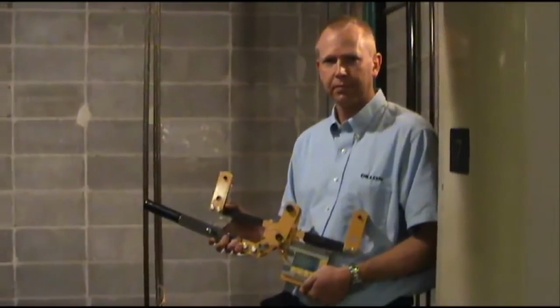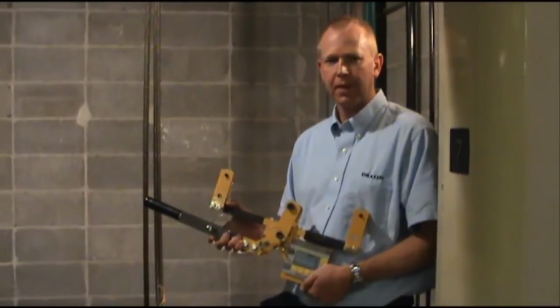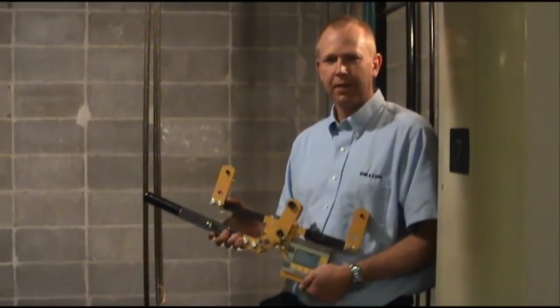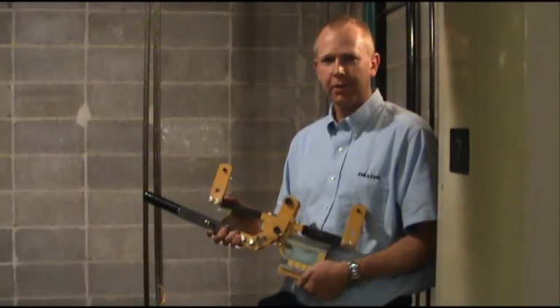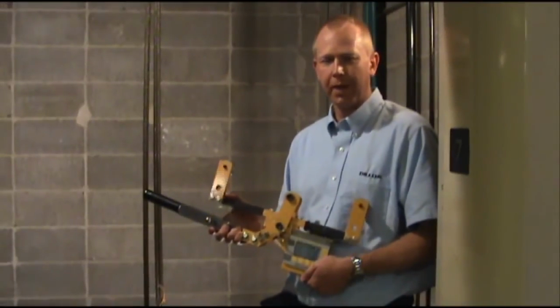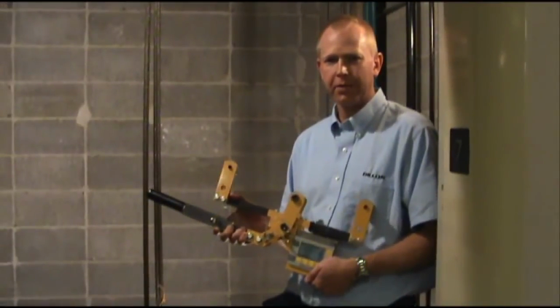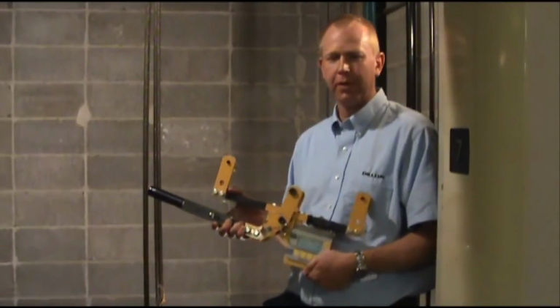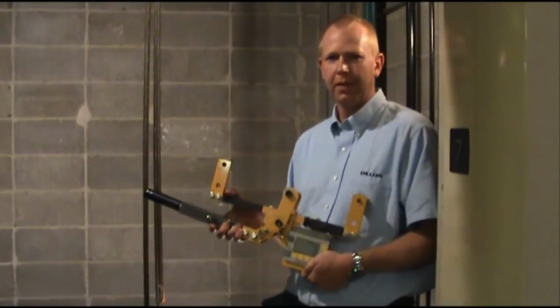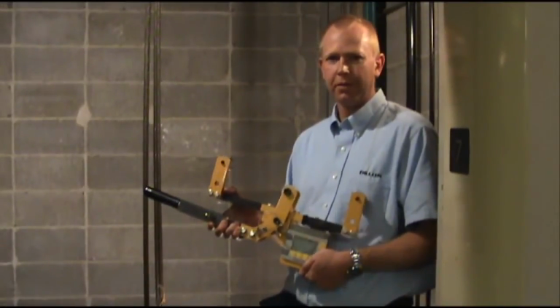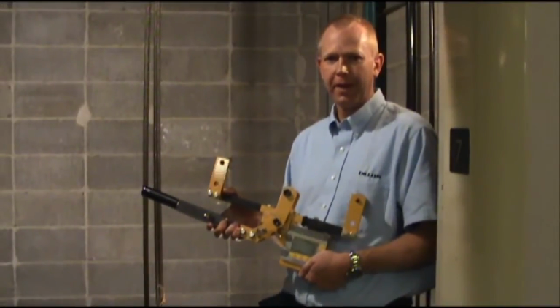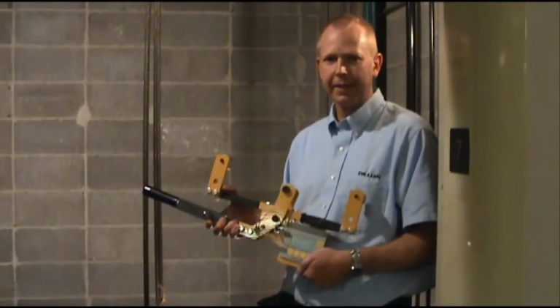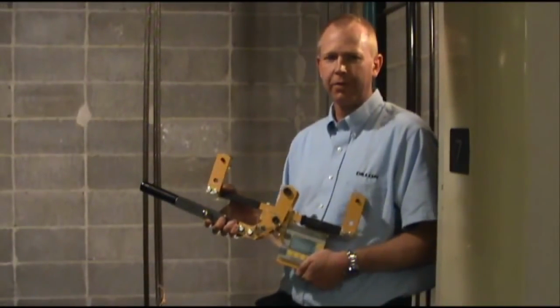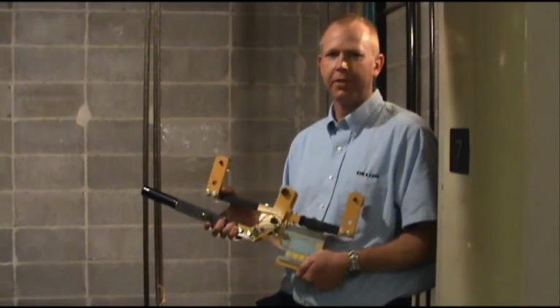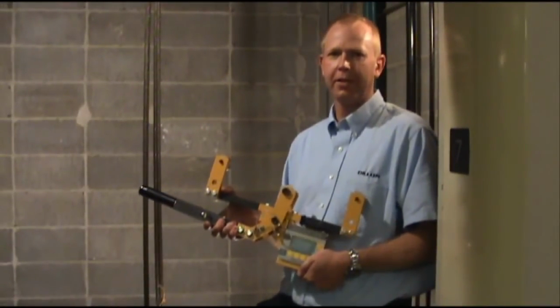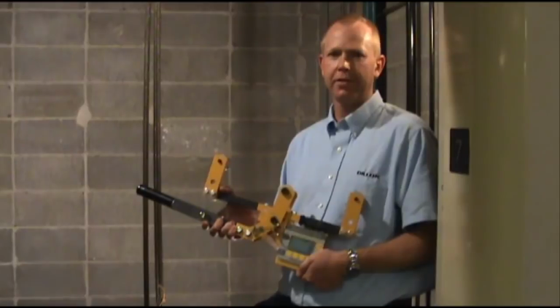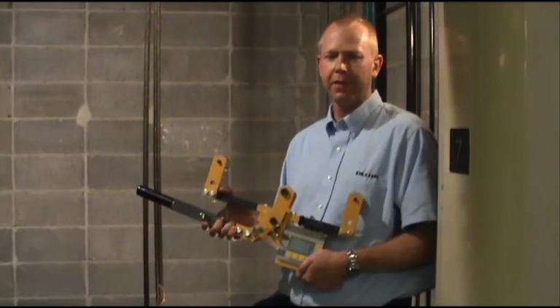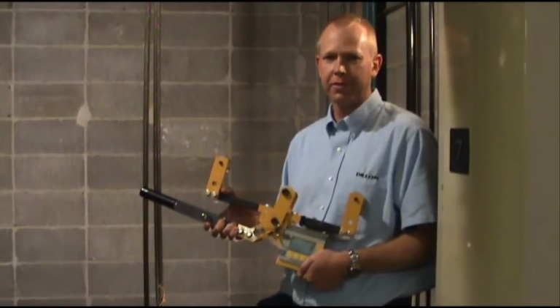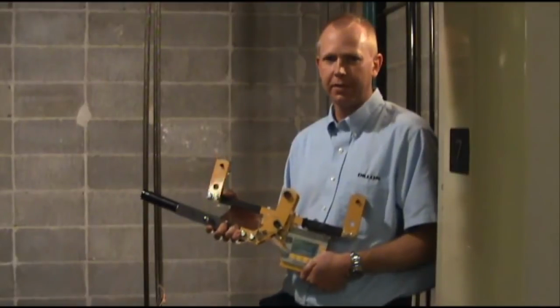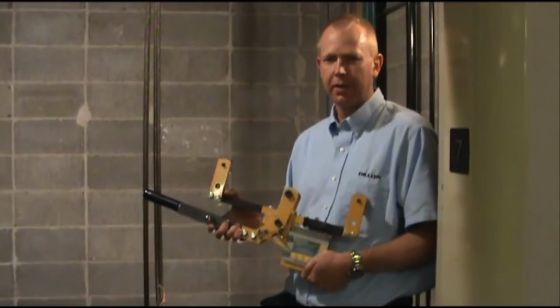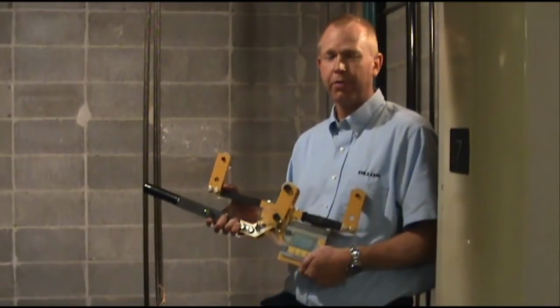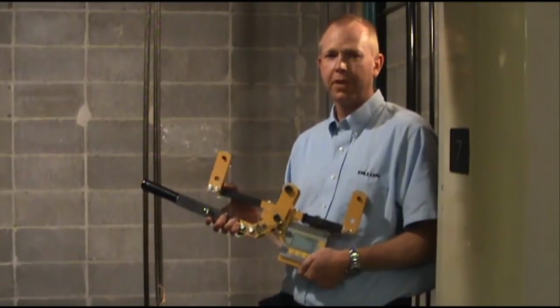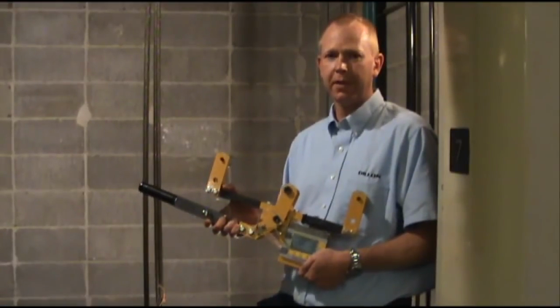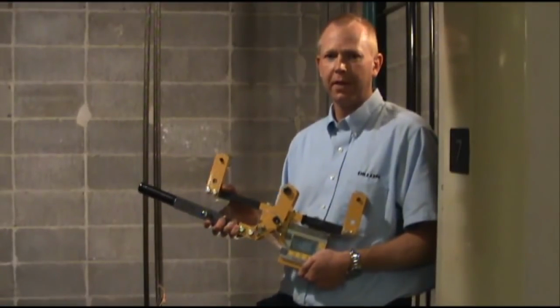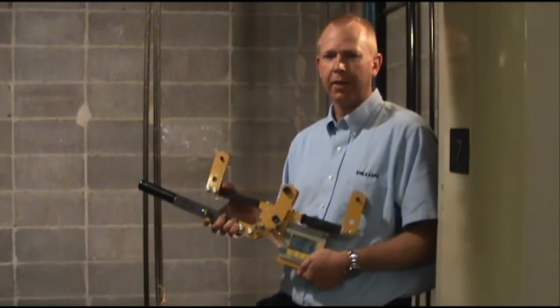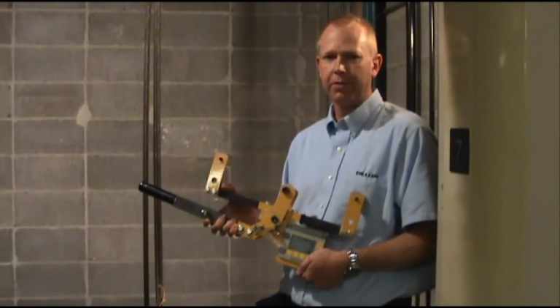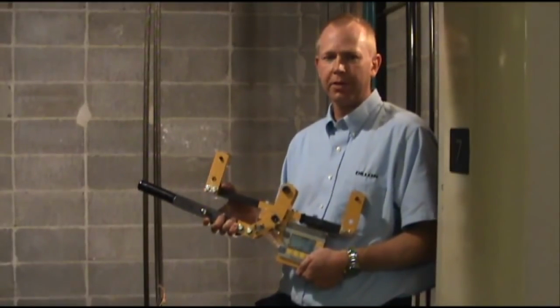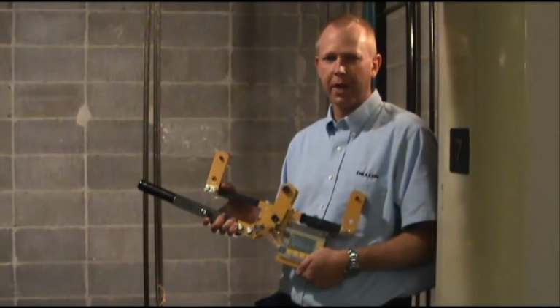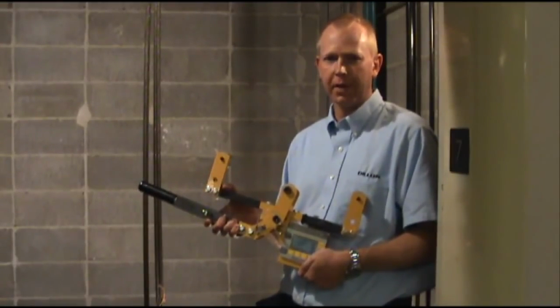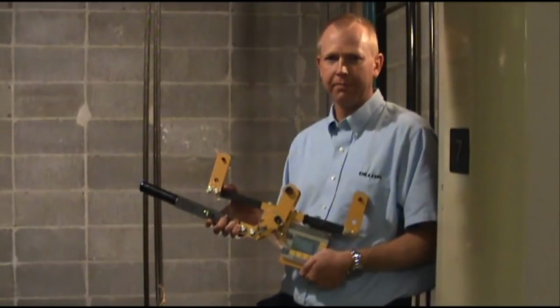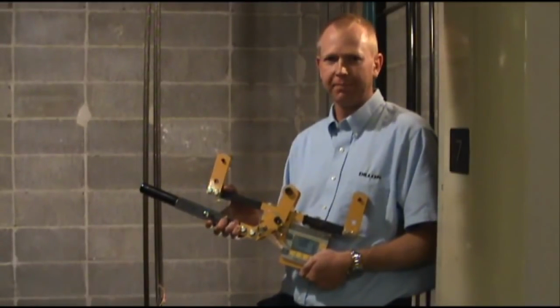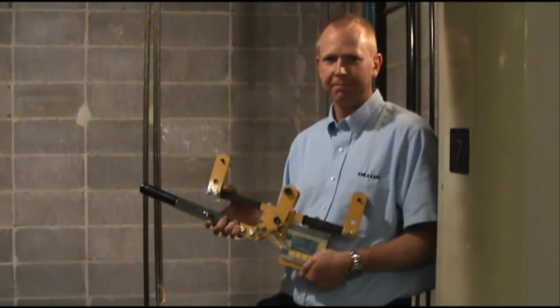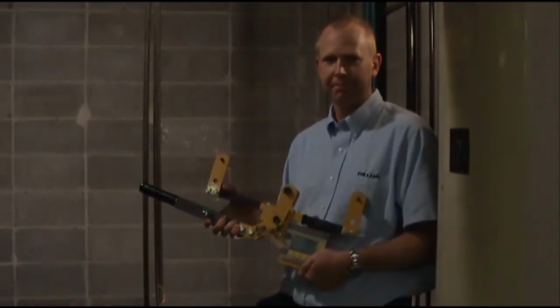The Dillon Quick Balance will dramatically increase your technician's efficiency, improve safety, and reduce customer downtime. Thank you.